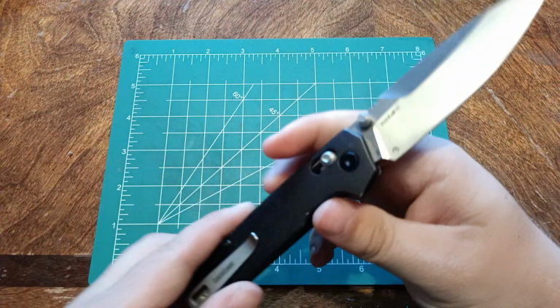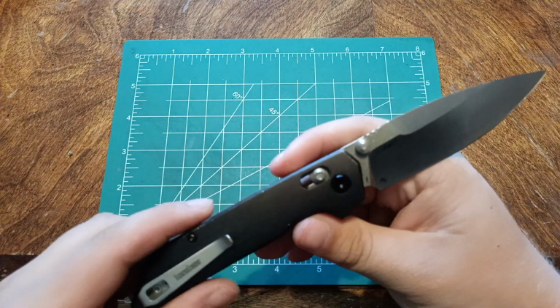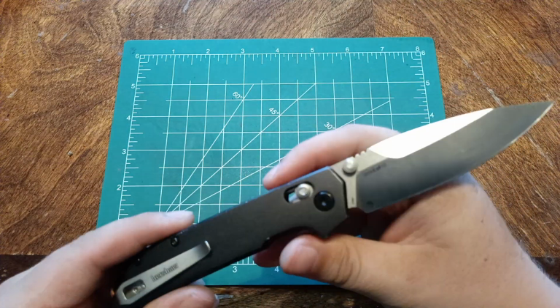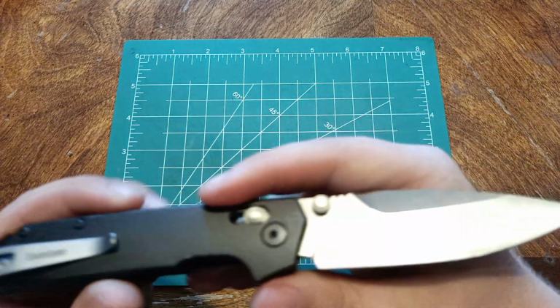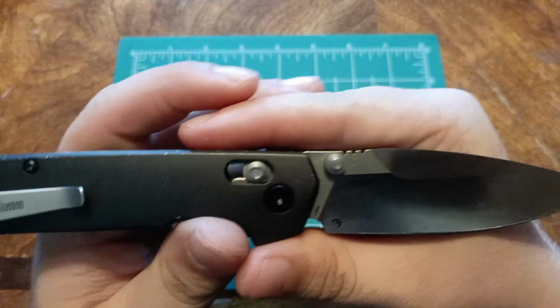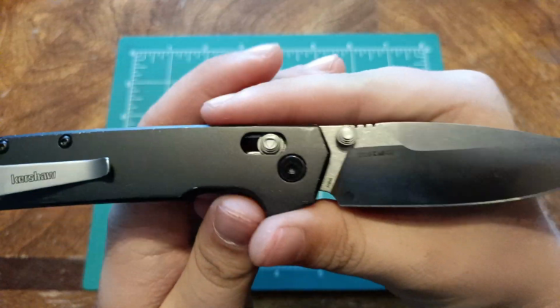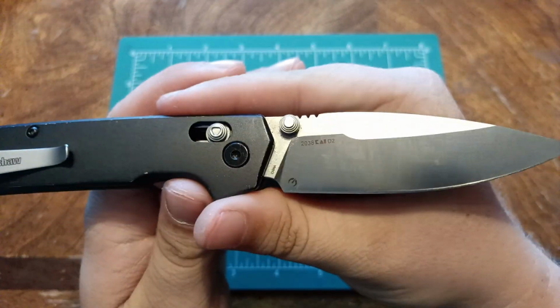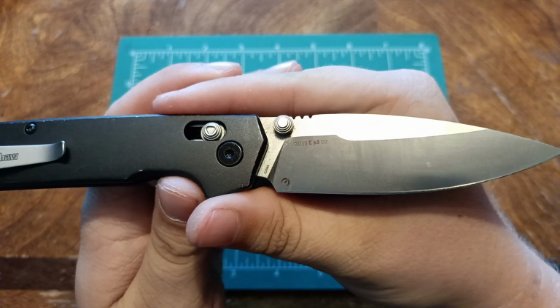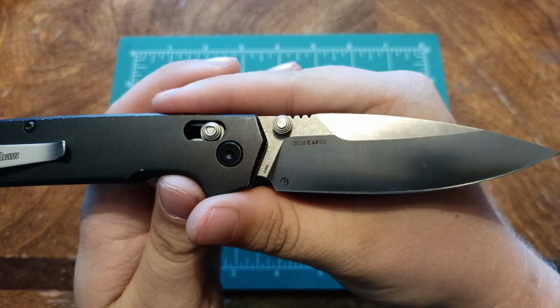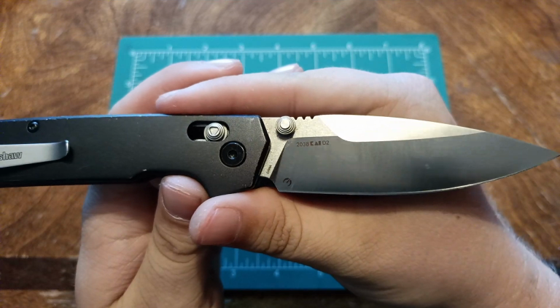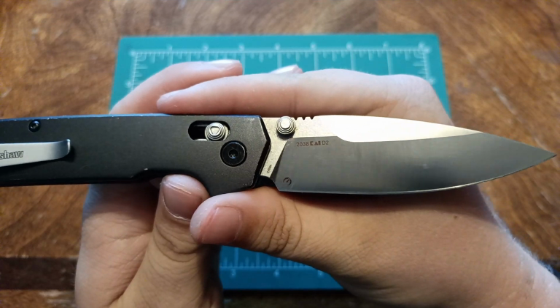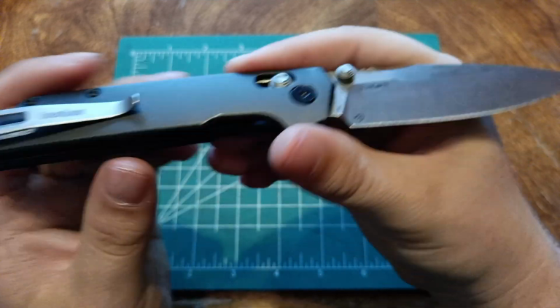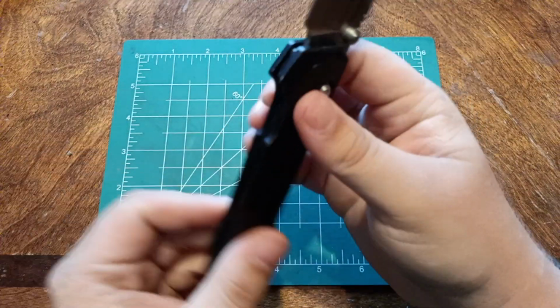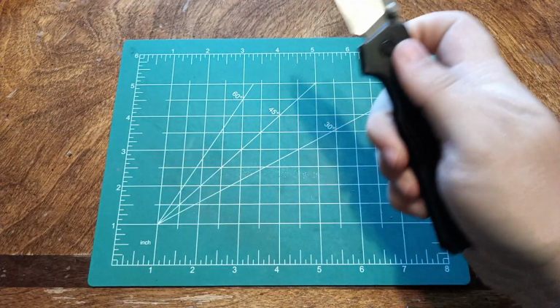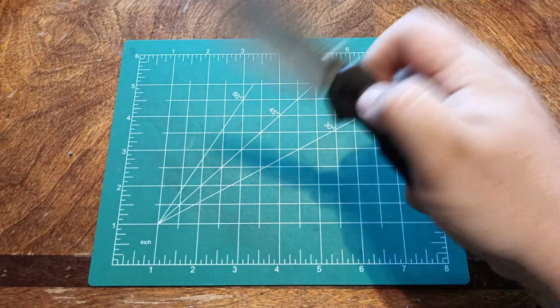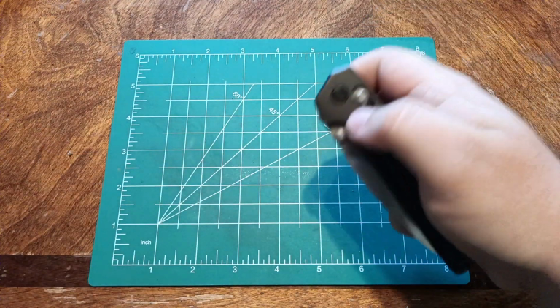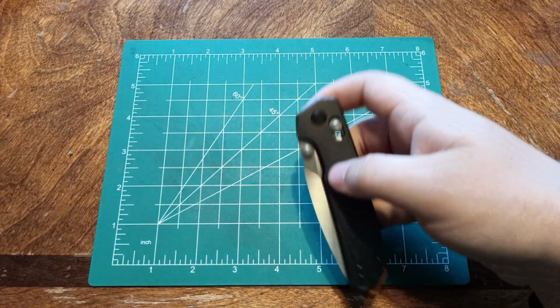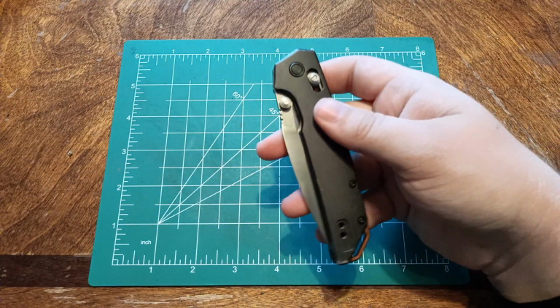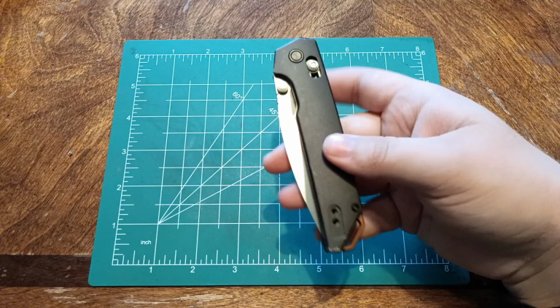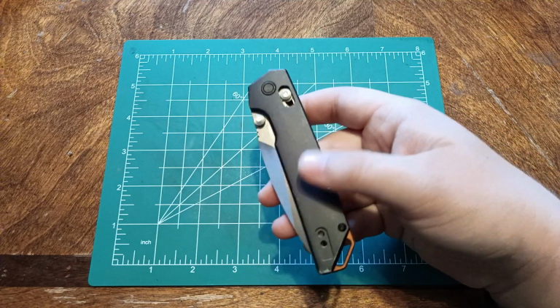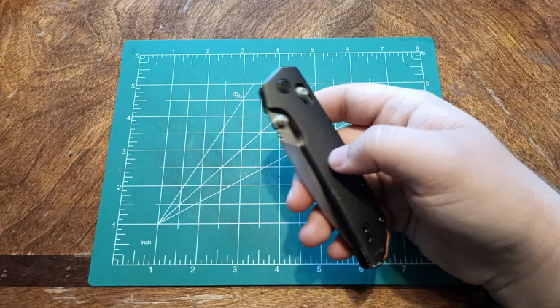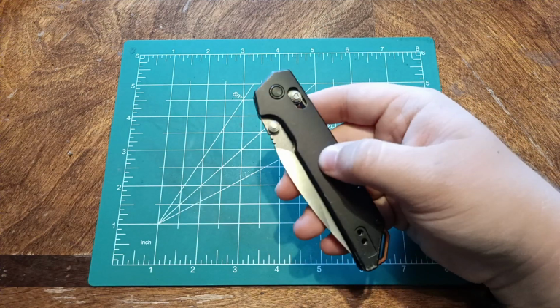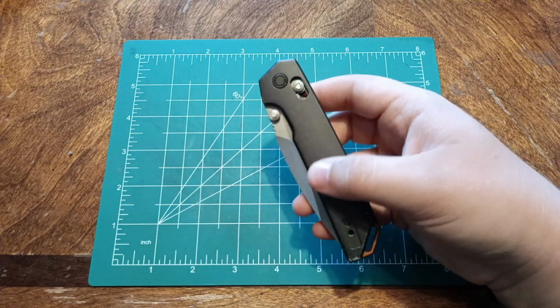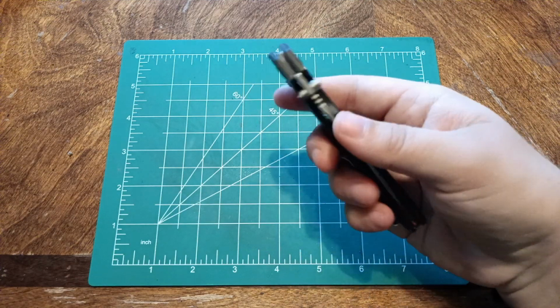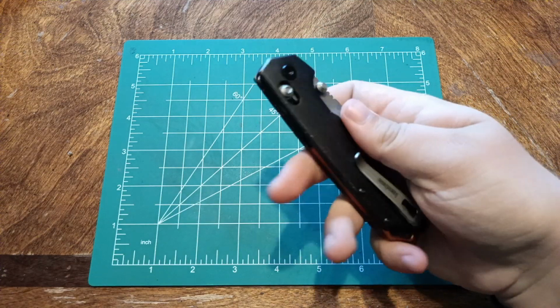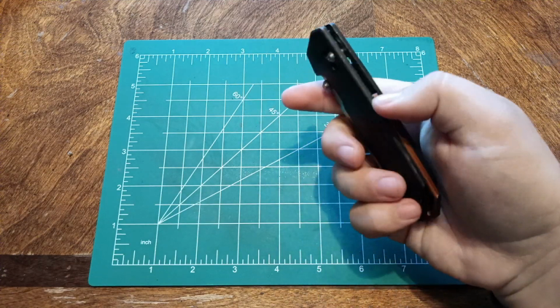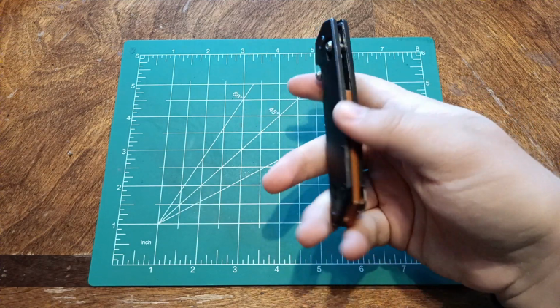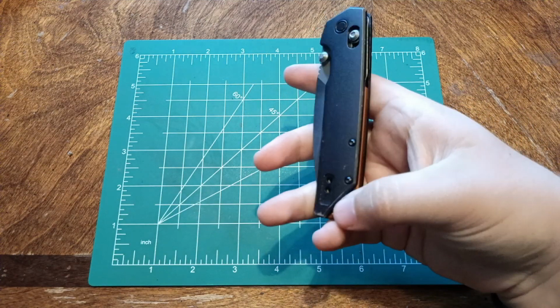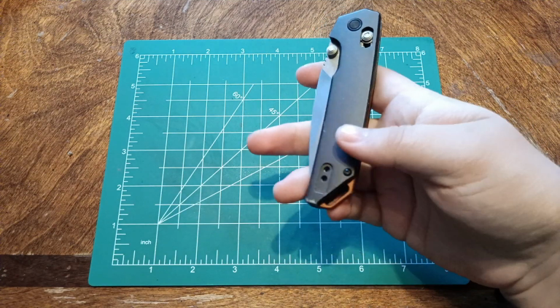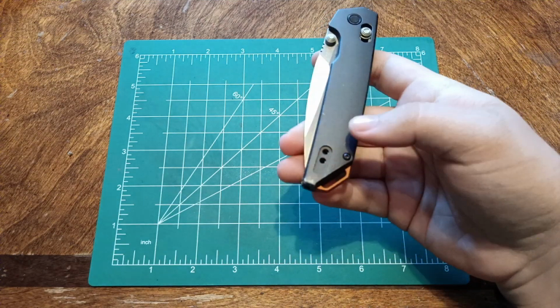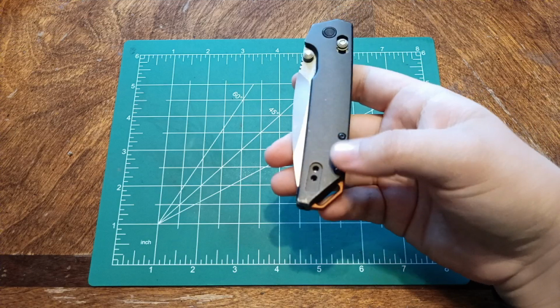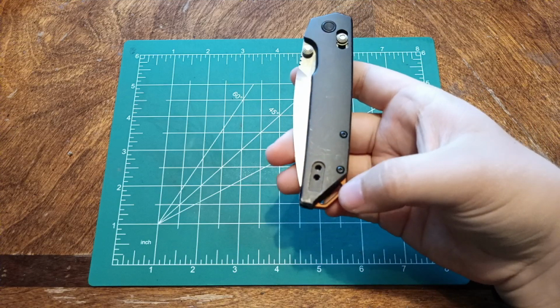This is model number 2038 in D2, made in China. Aluminum scales, steel liners, aluminum backspacer. Really nice.